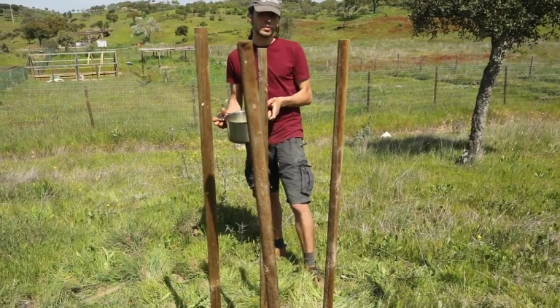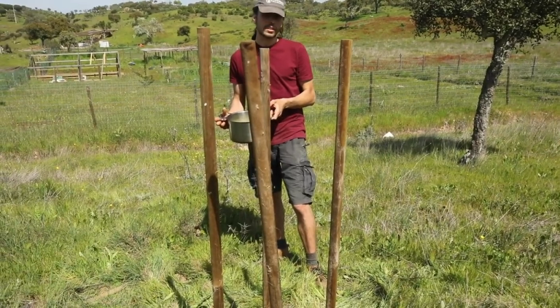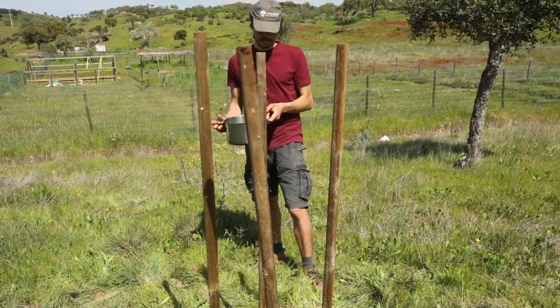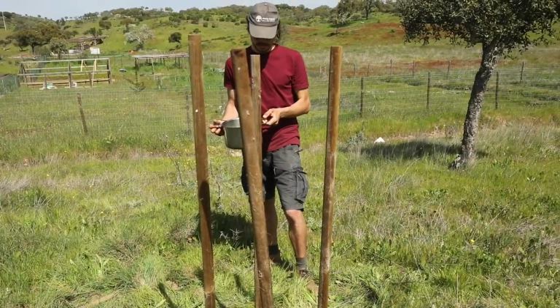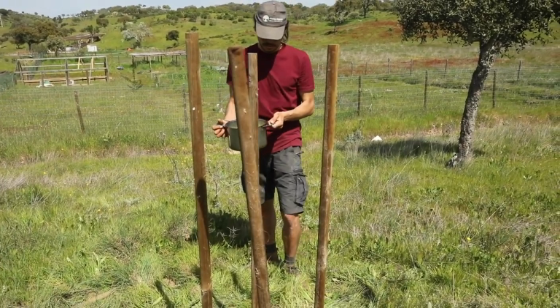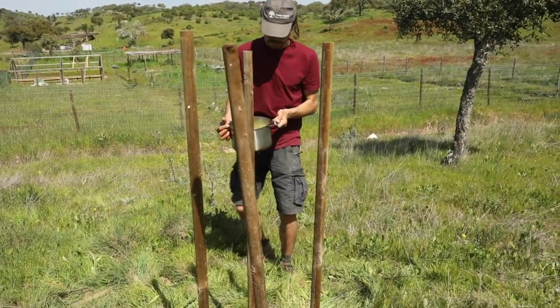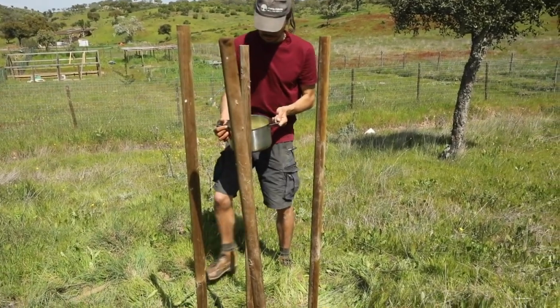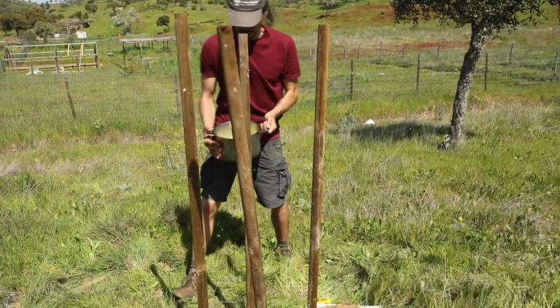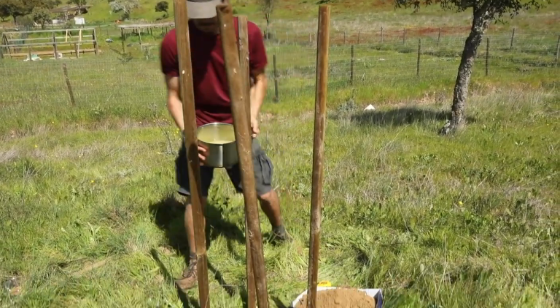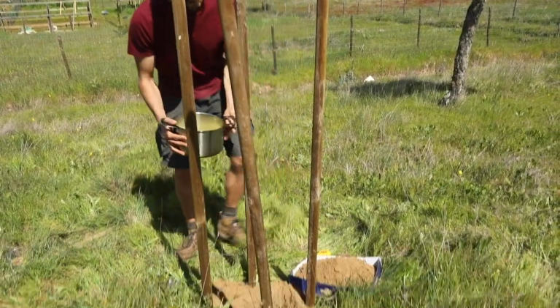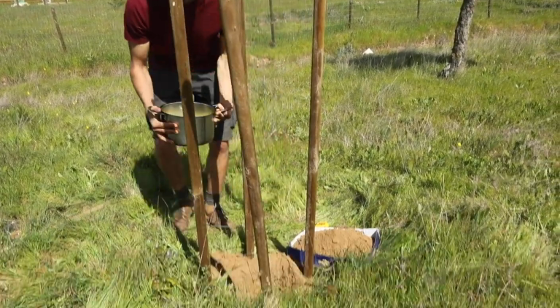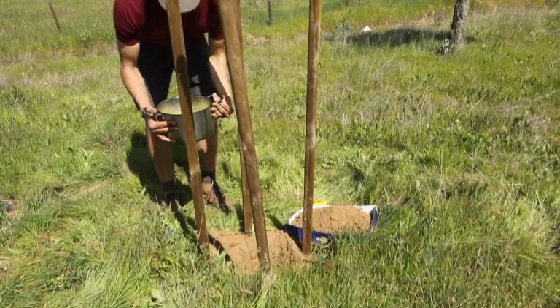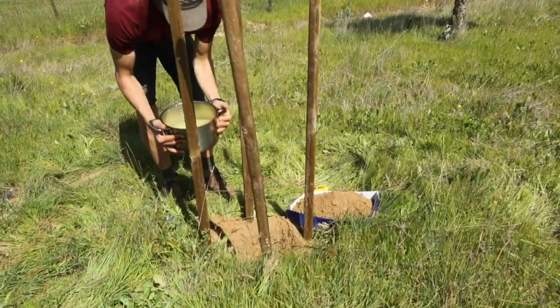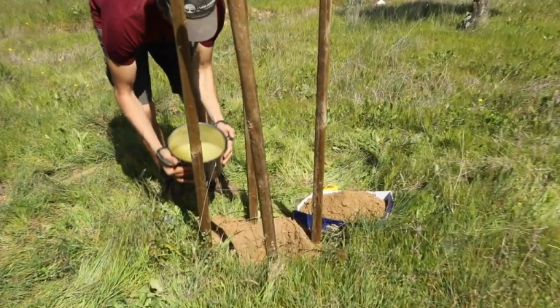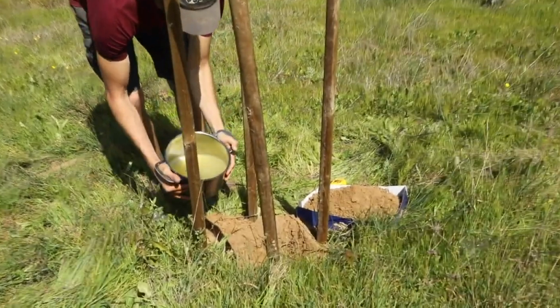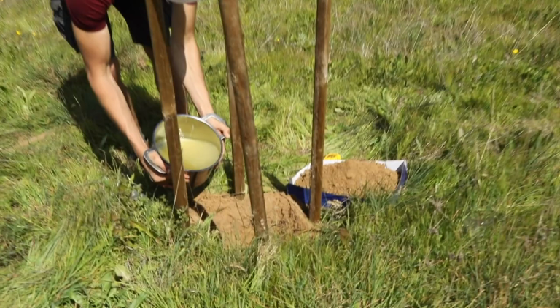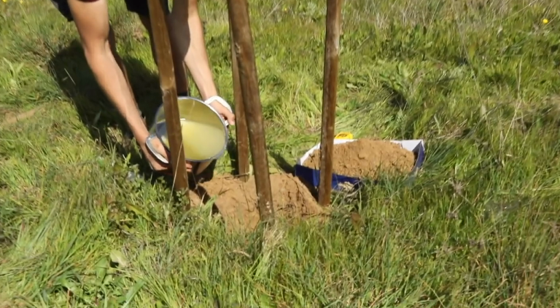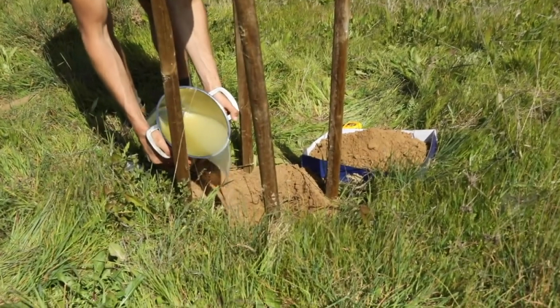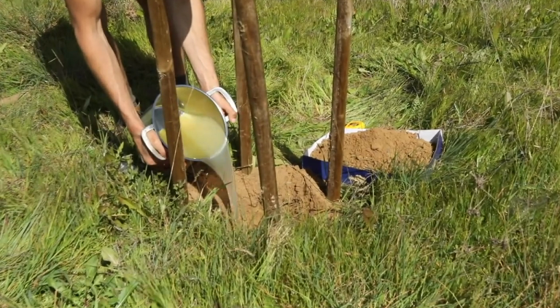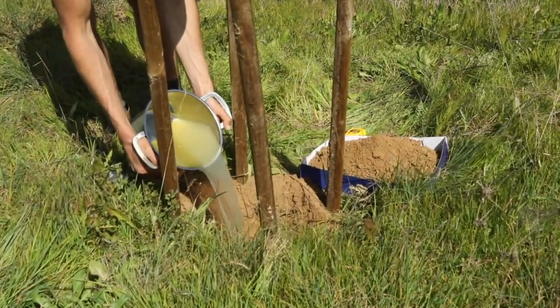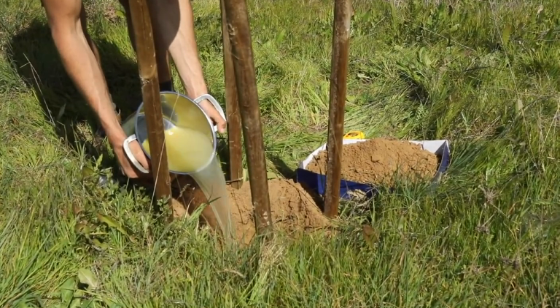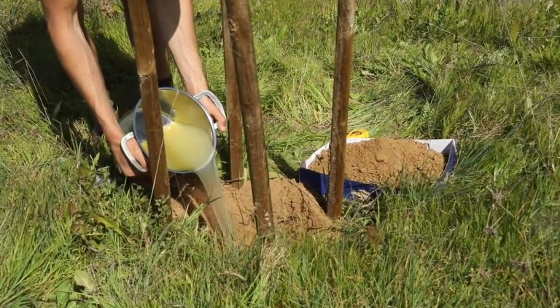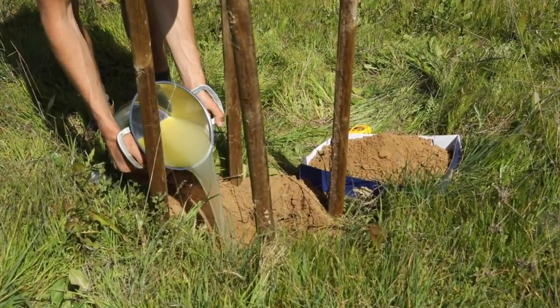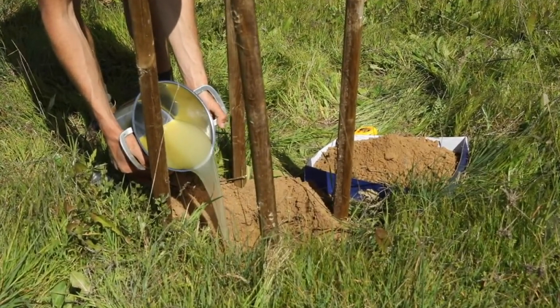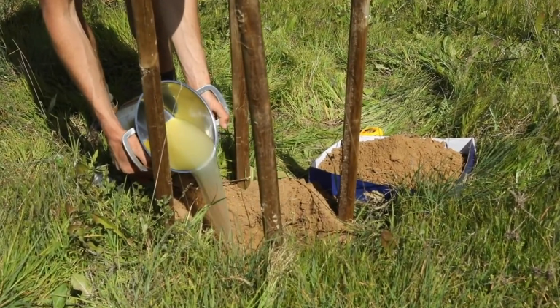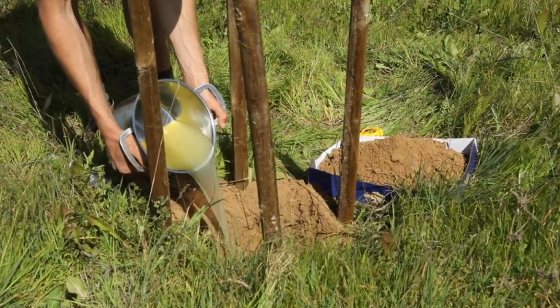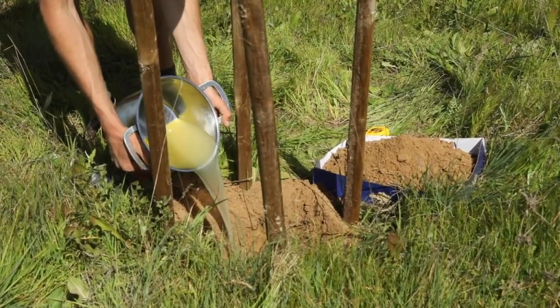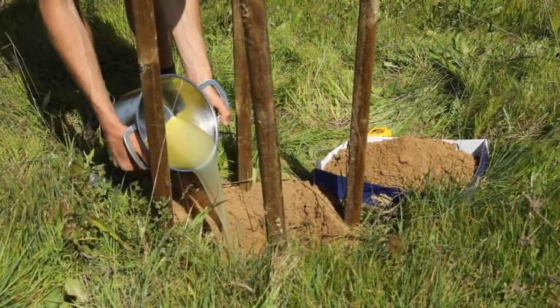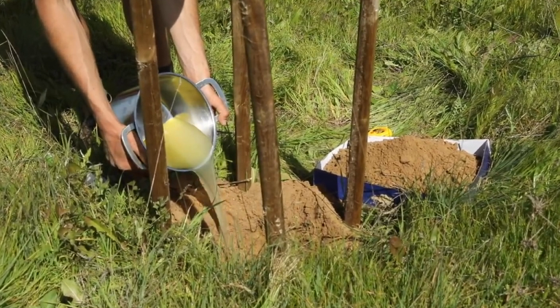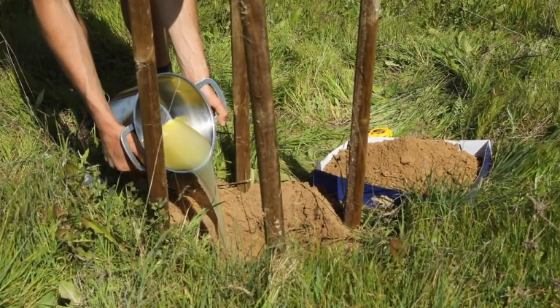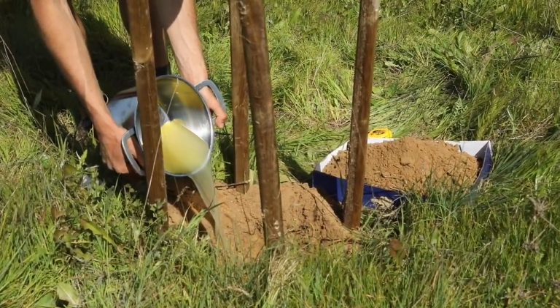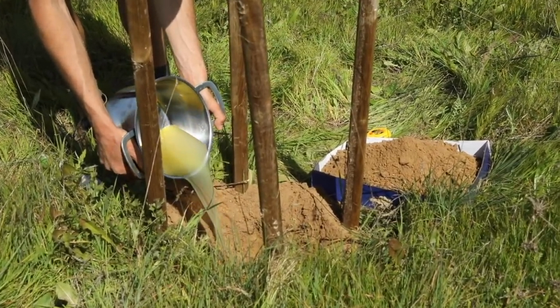Then we add mustard solution to the hole, and wait for deep burrowing earthworms to appear. This usually takes around 5 minutes.